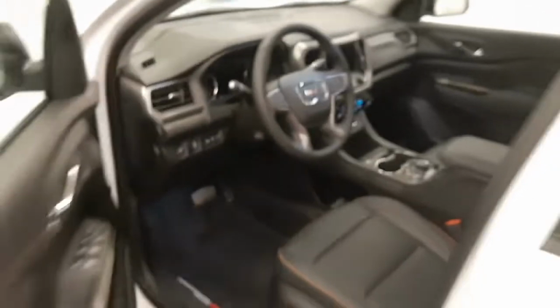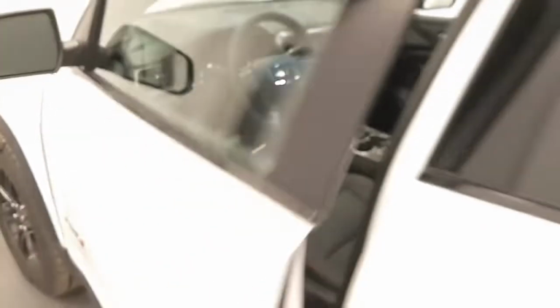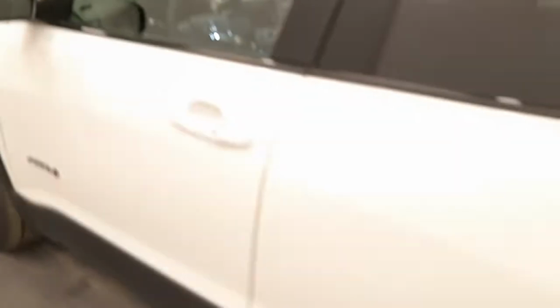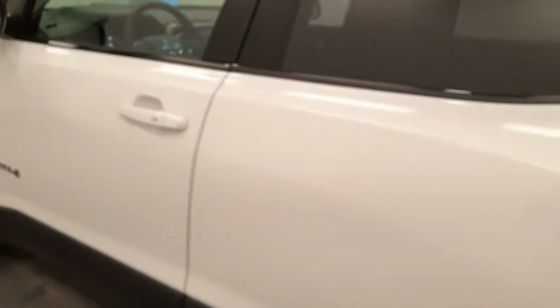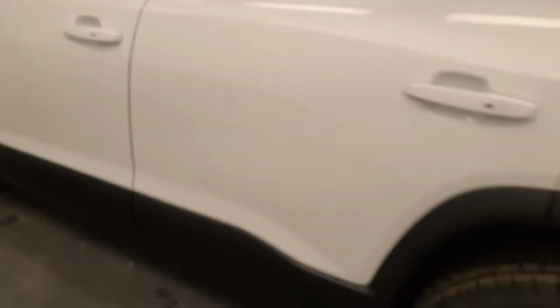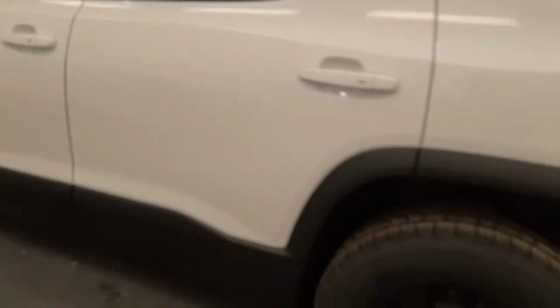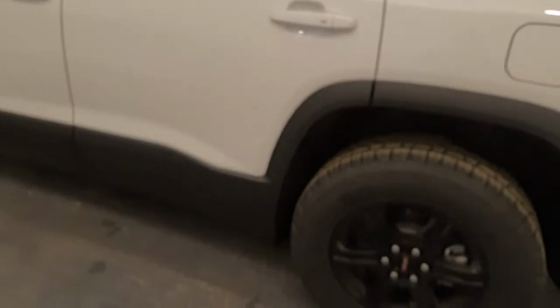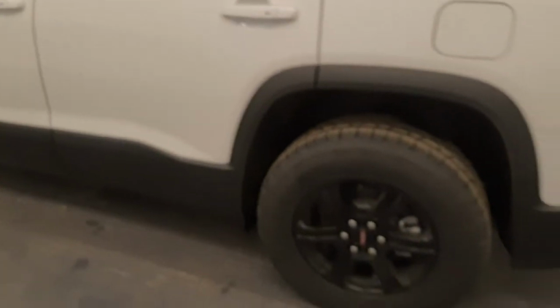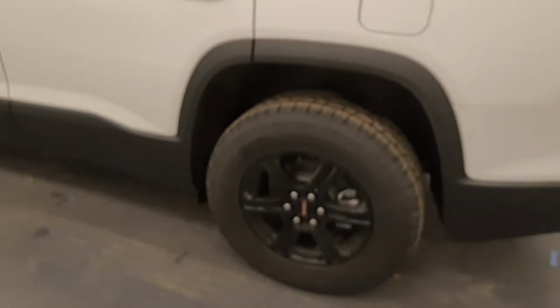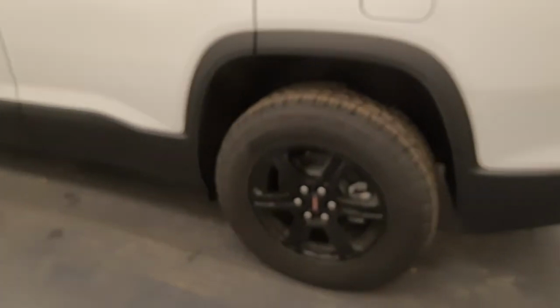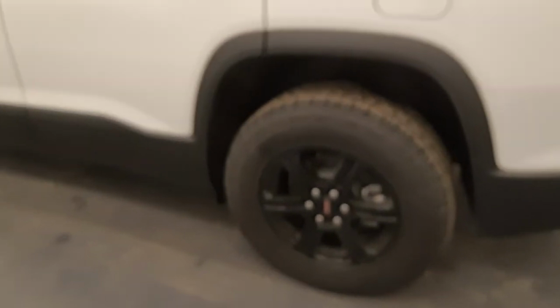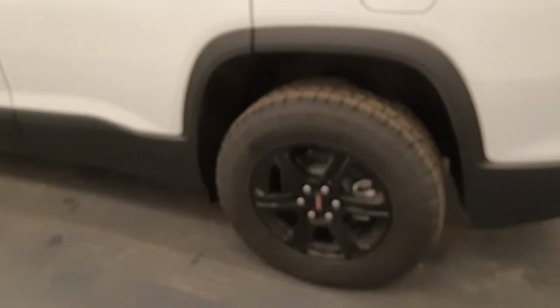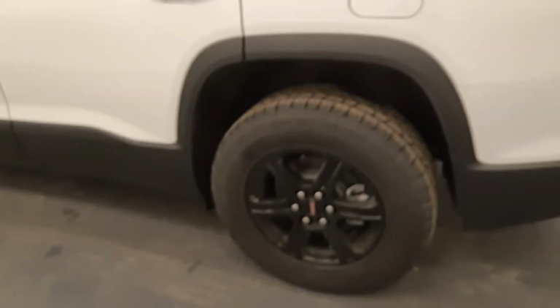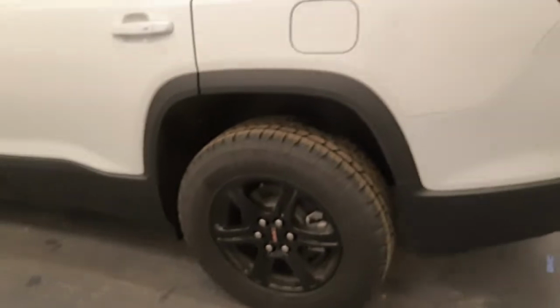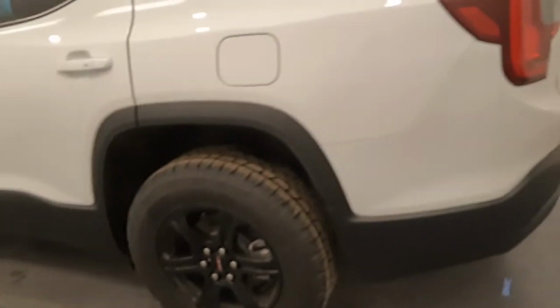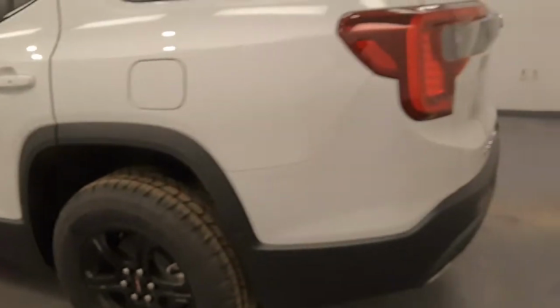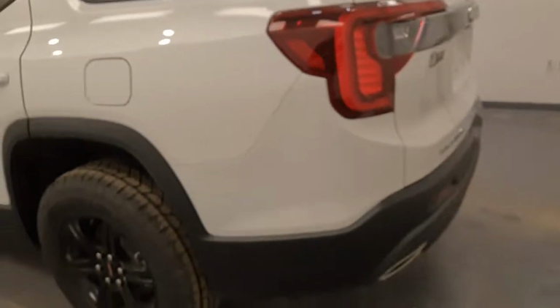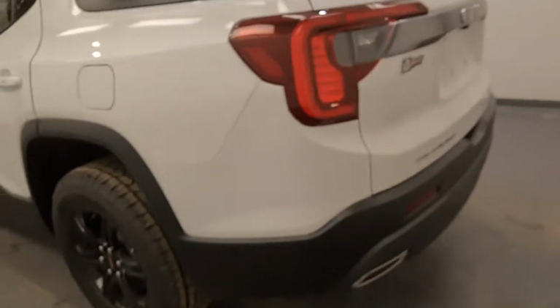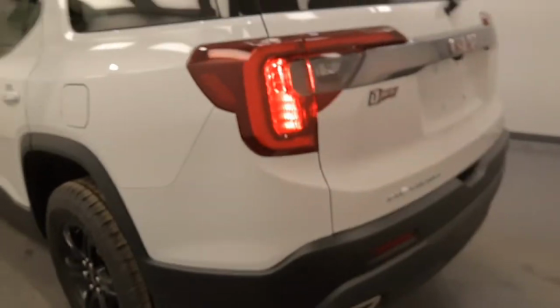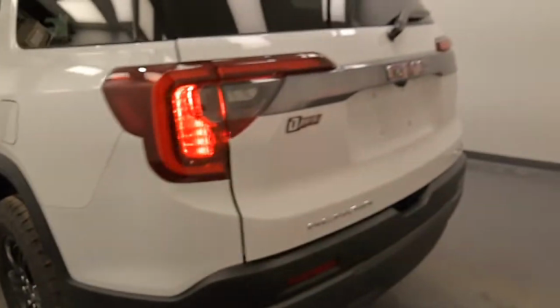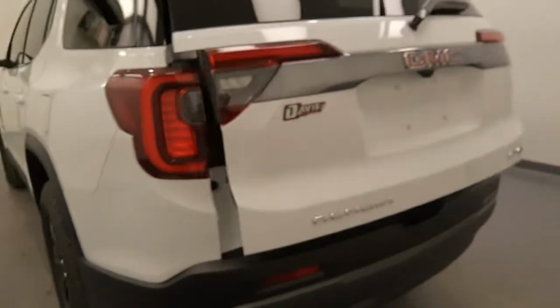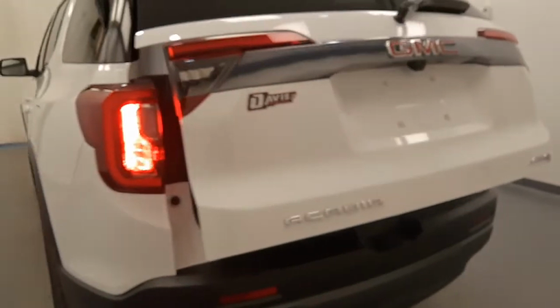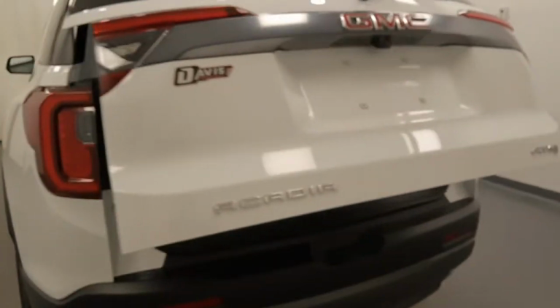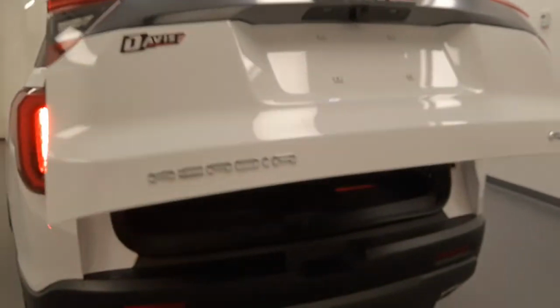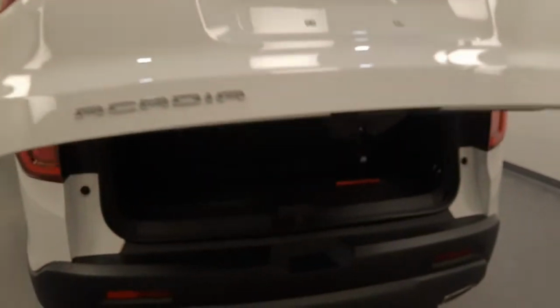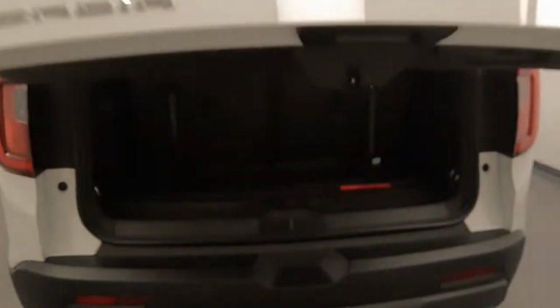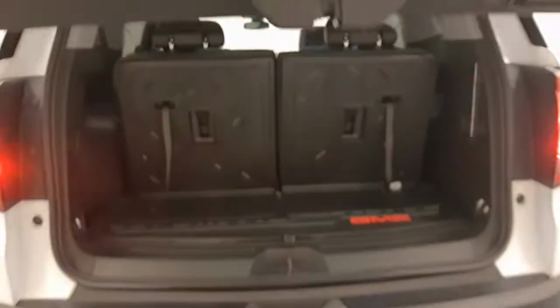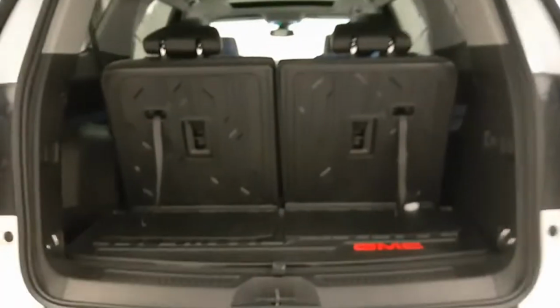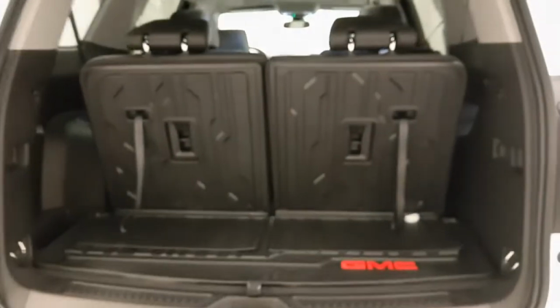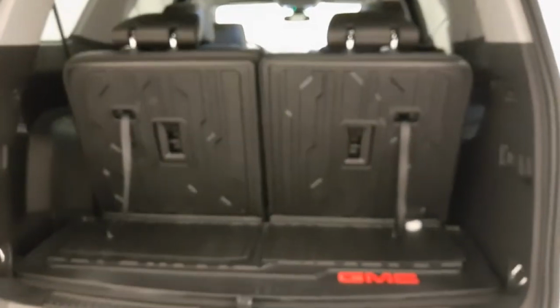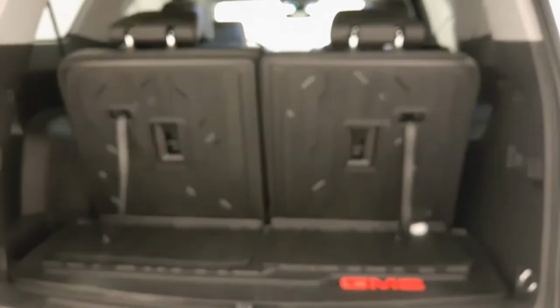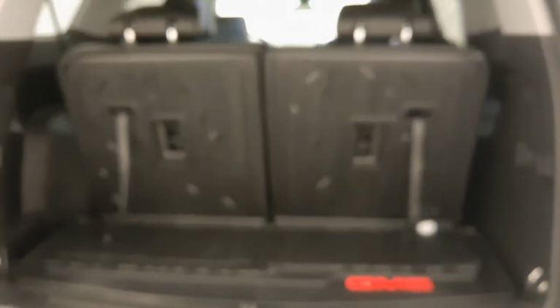Moving back out to the exterior, we have alloy wheels, rear parking assist, backup camera, remote trunk release, power hatch, and more cargo space.